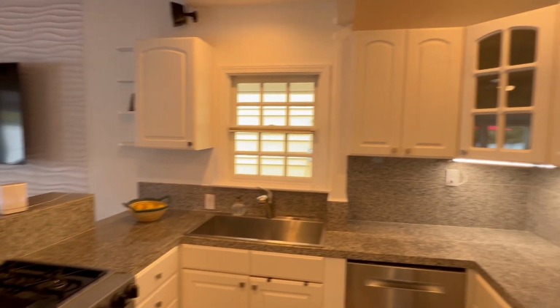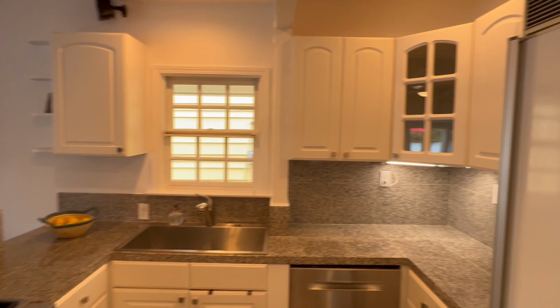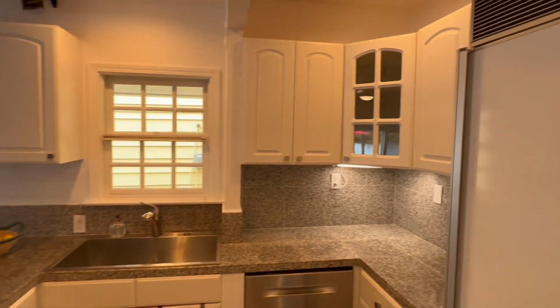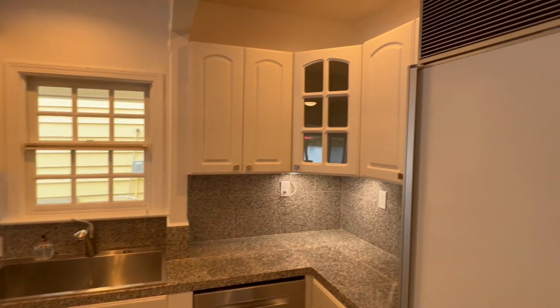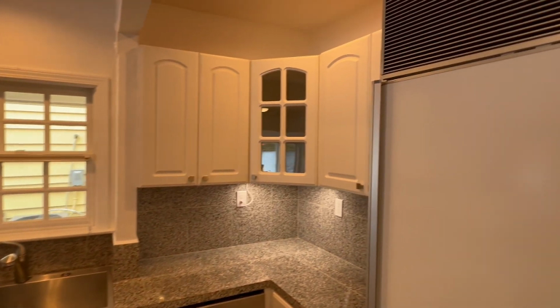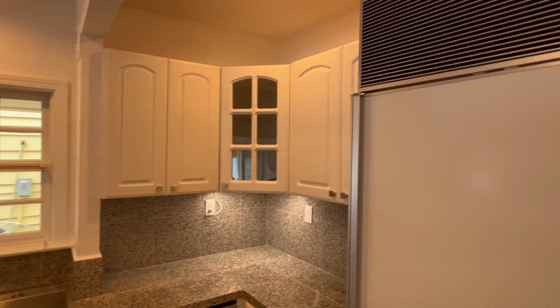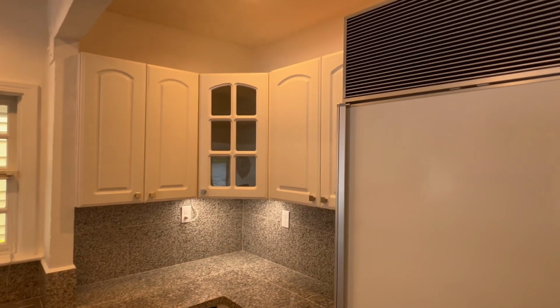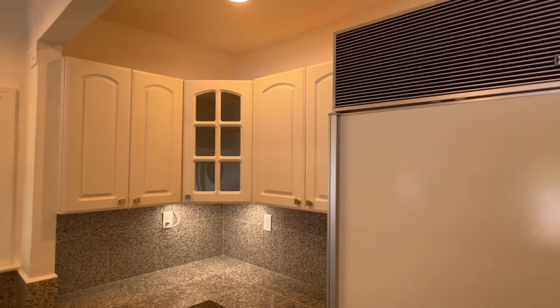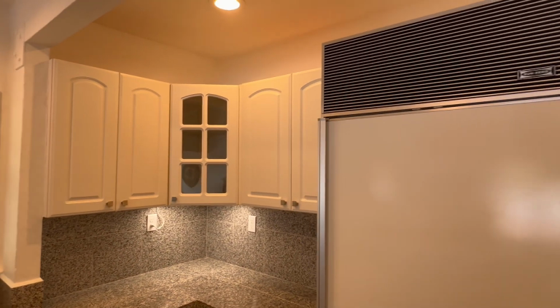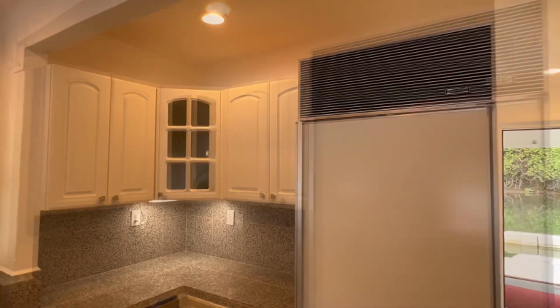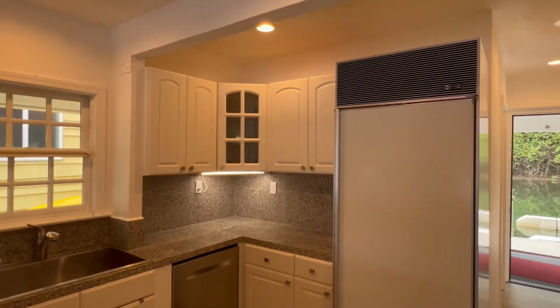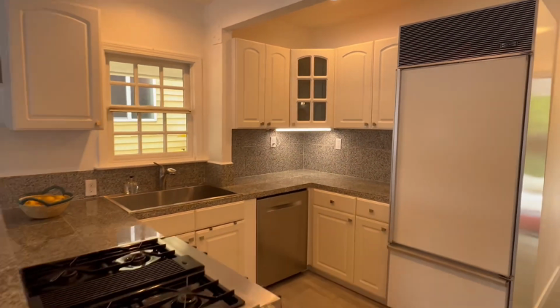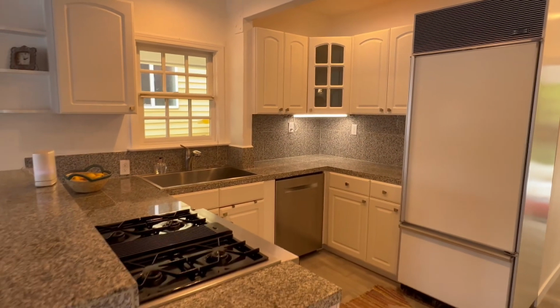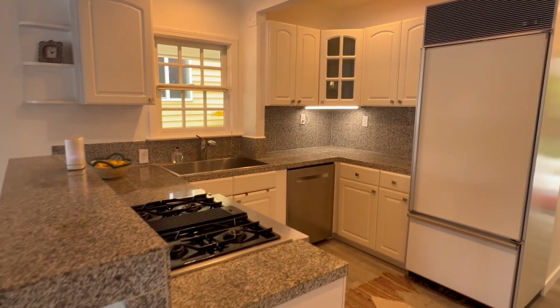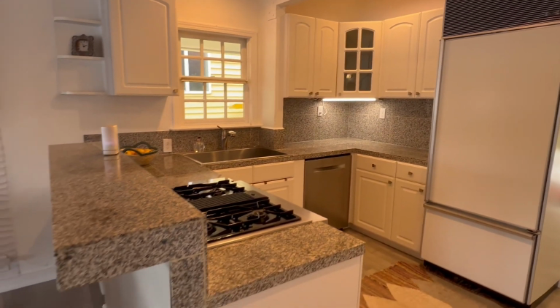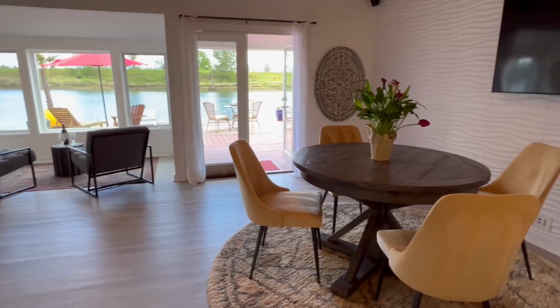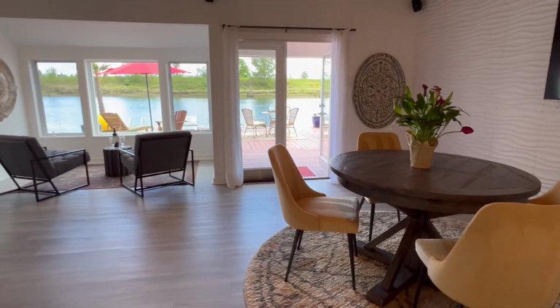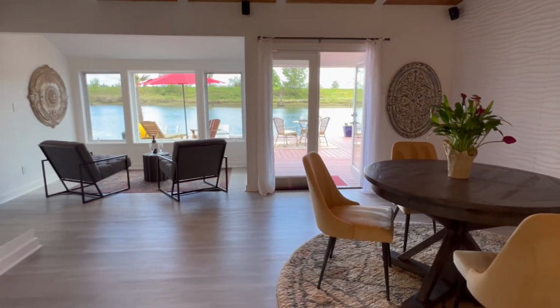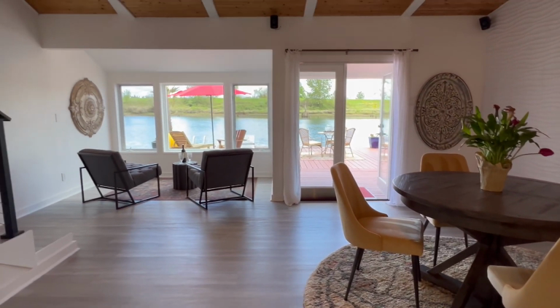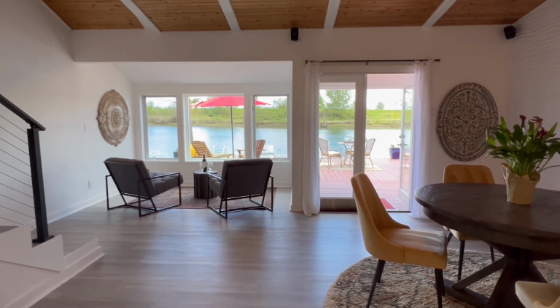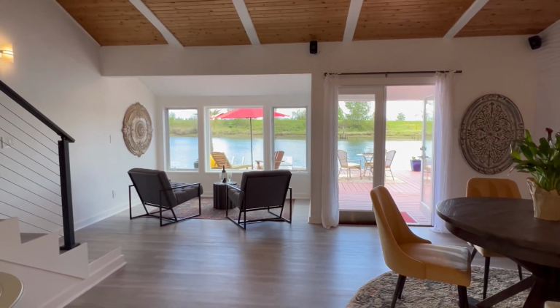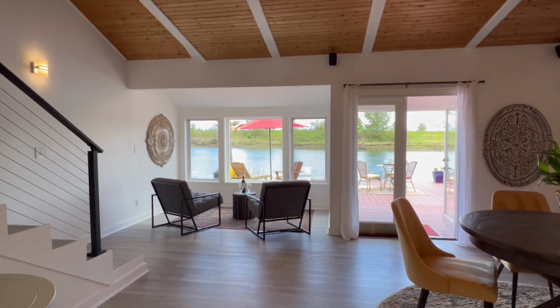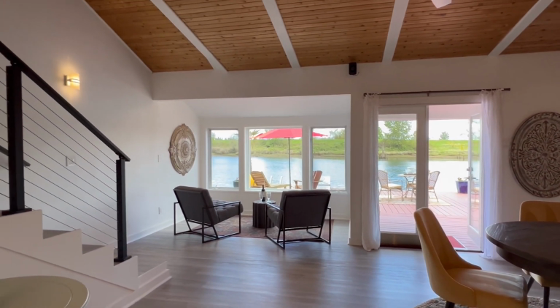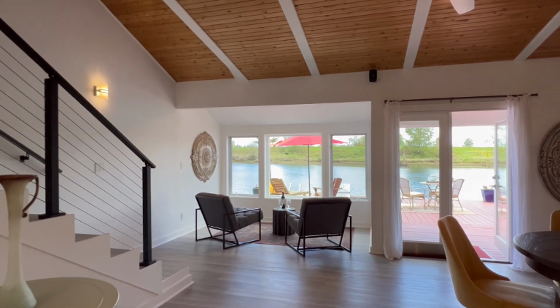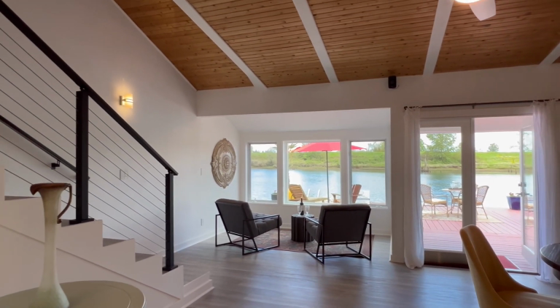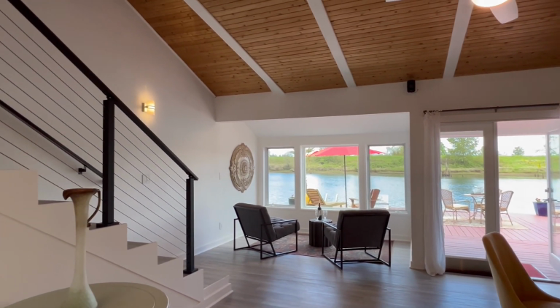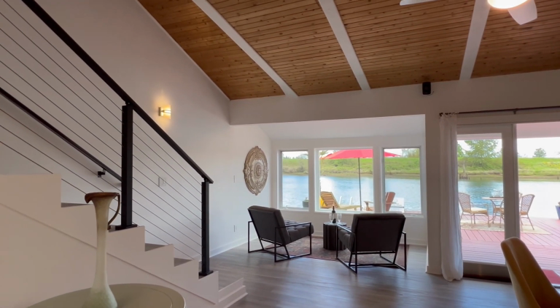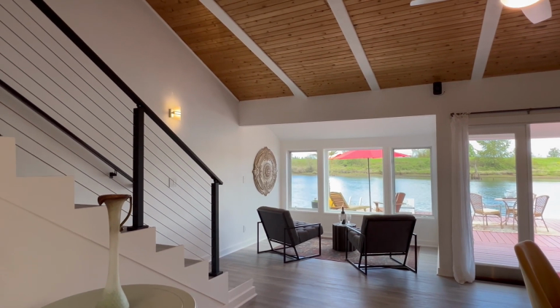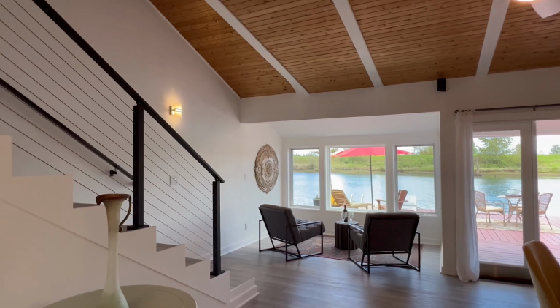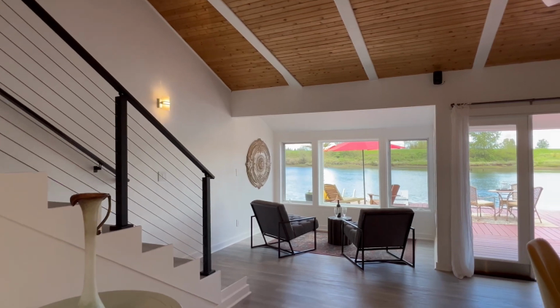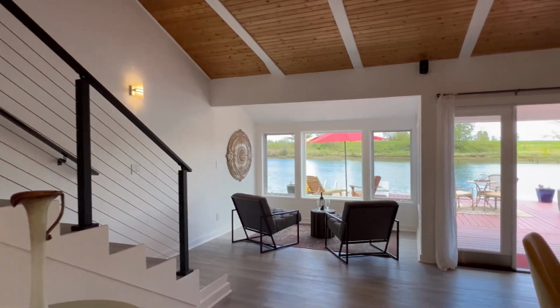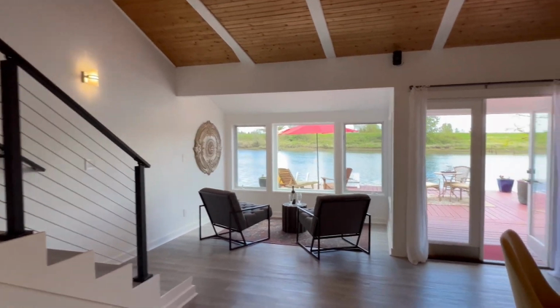The kitchen has granite tile countertops, a sub-zero refrigerator, and views of the Multnomah Channel, as does the dining room and seating area up front by the windows. The views are great.